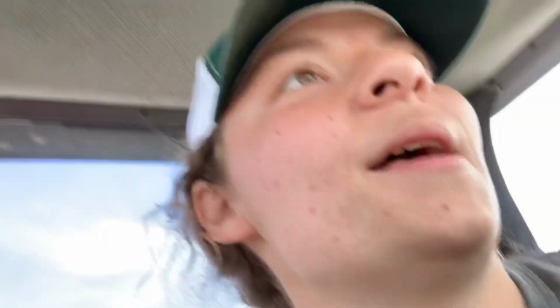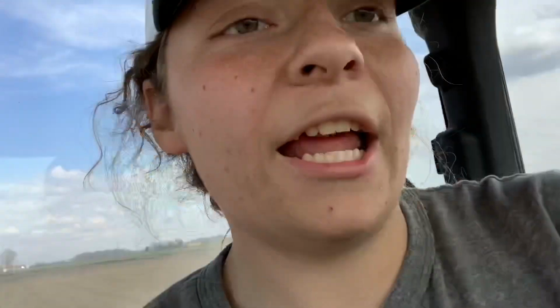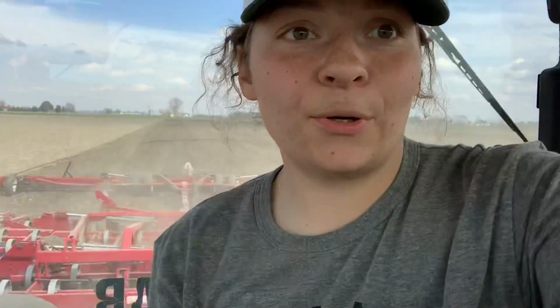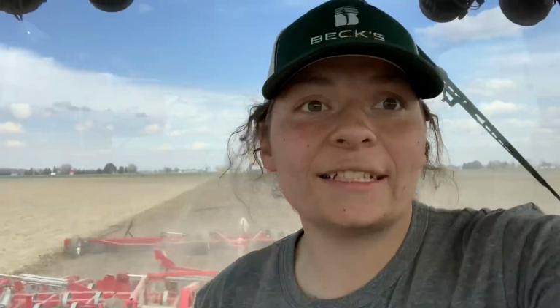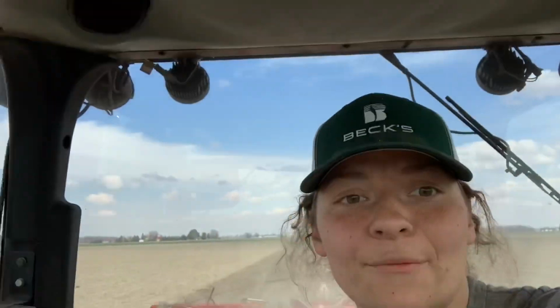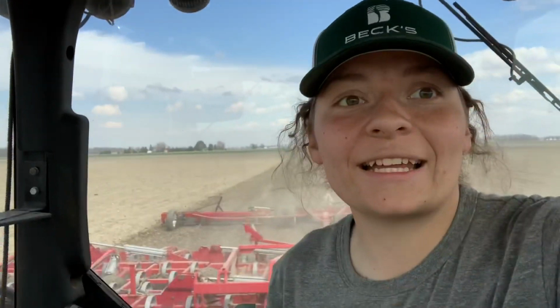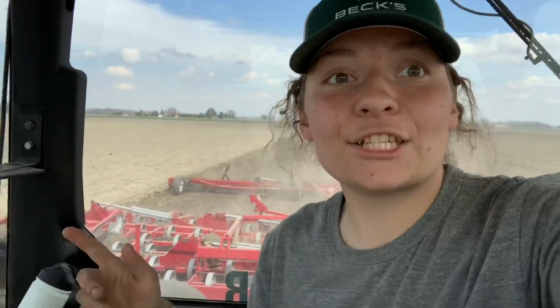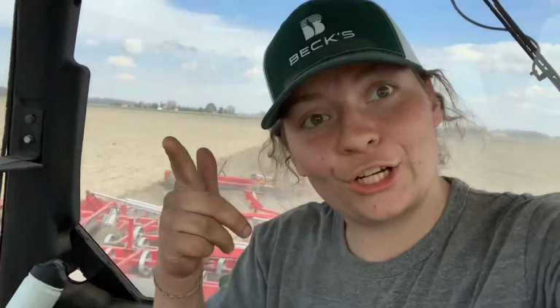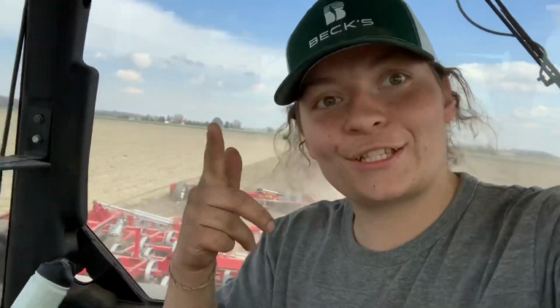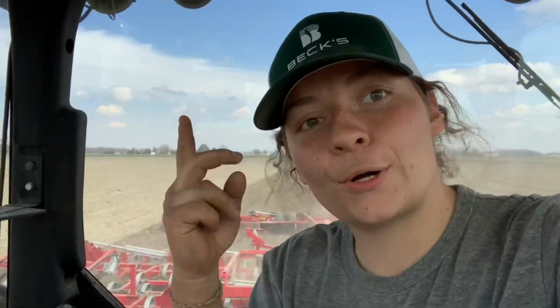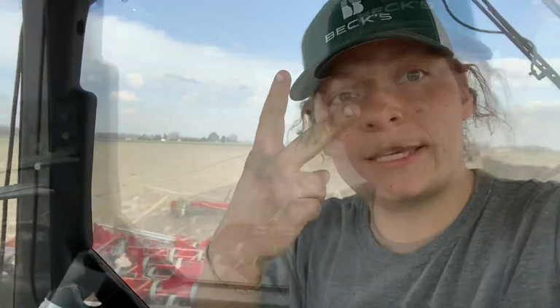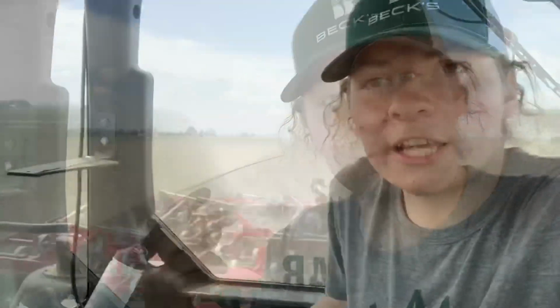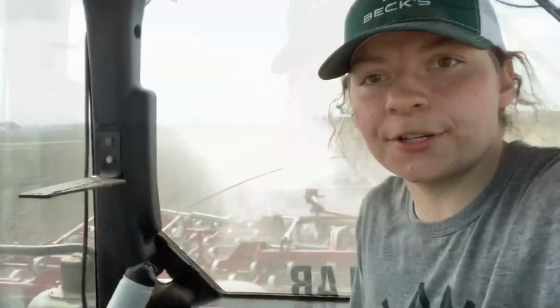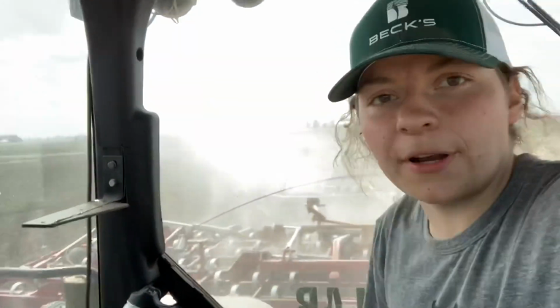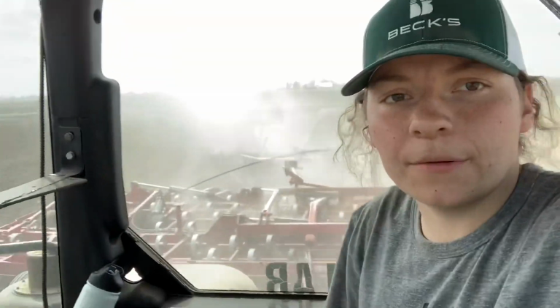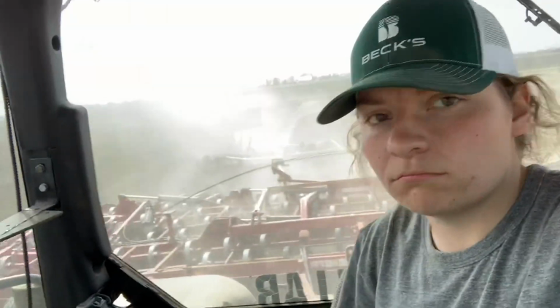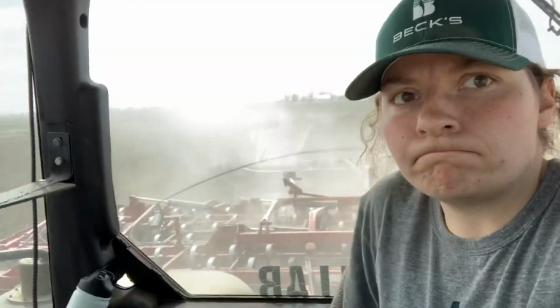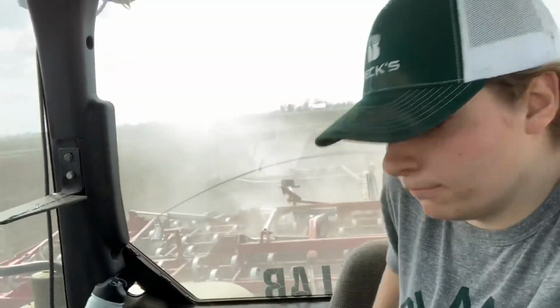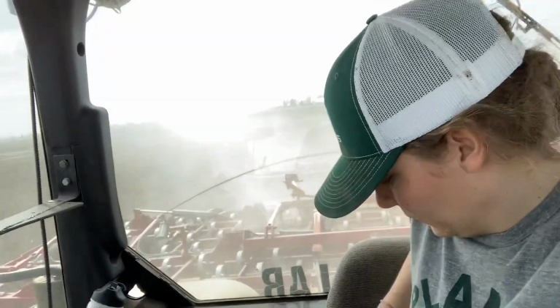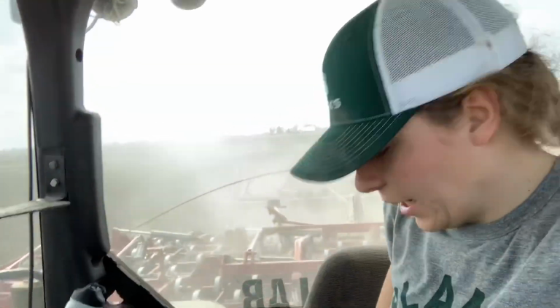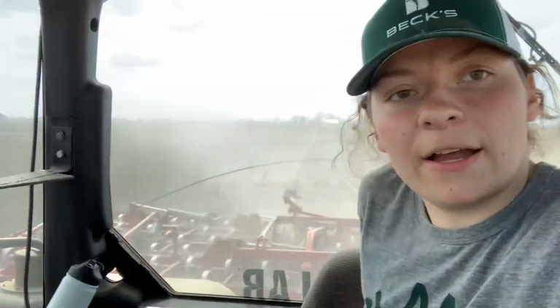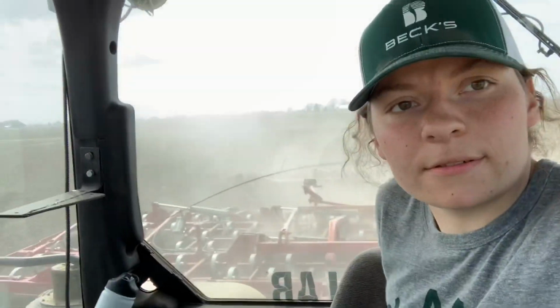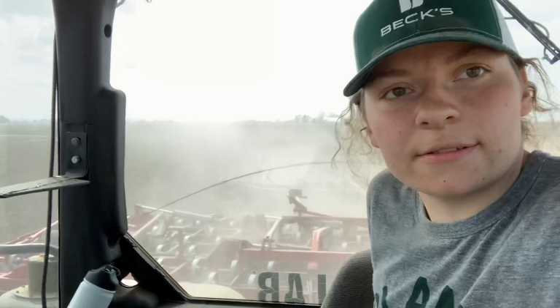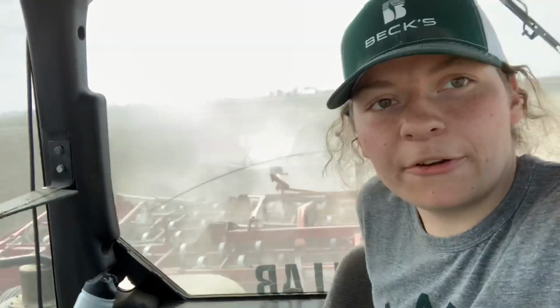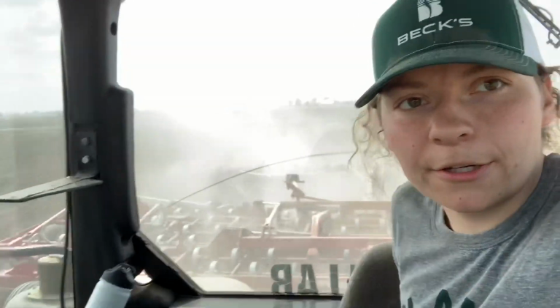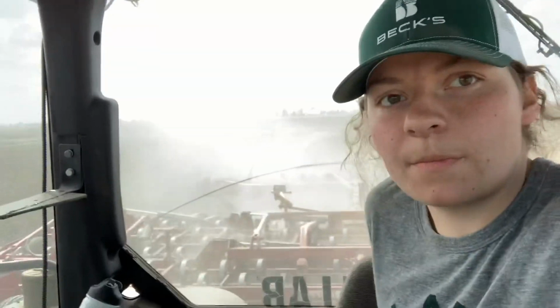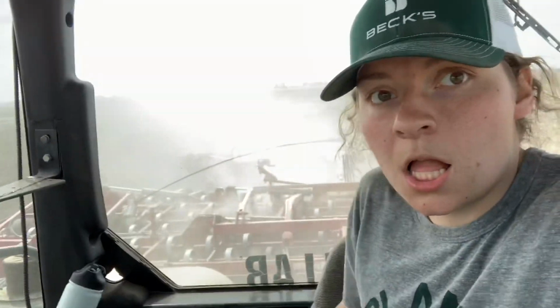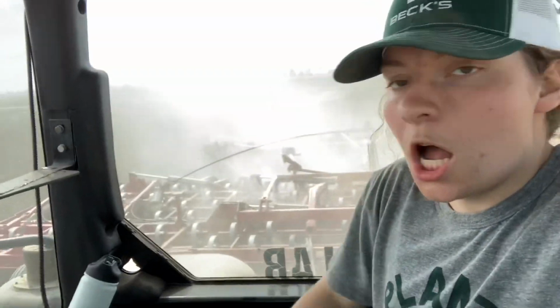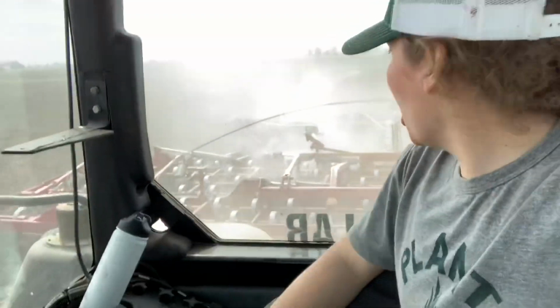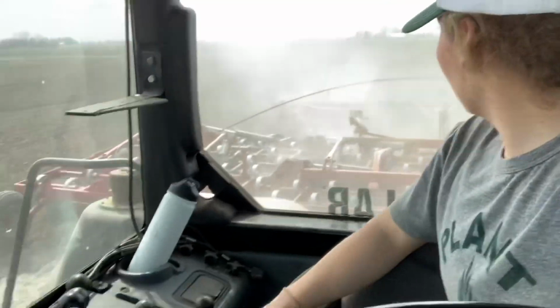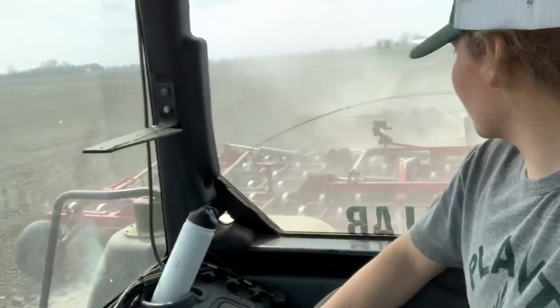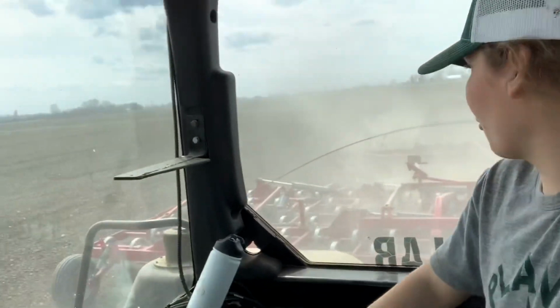I'm going to have to put you guys down because I need to turn. Okay, that was my radio — I just got turned around.